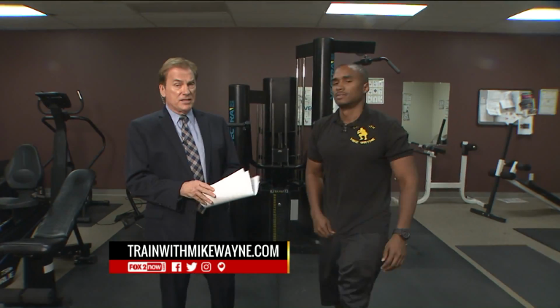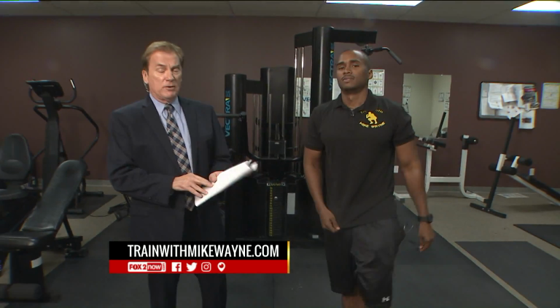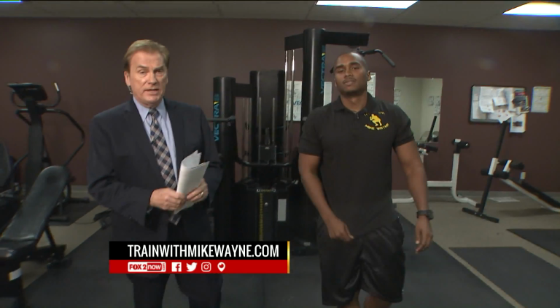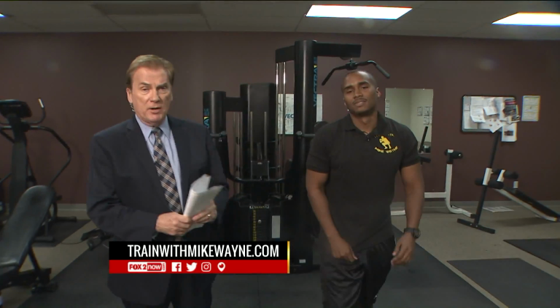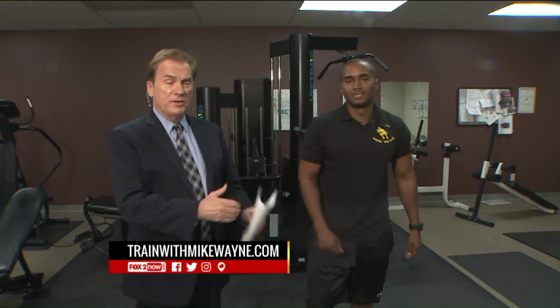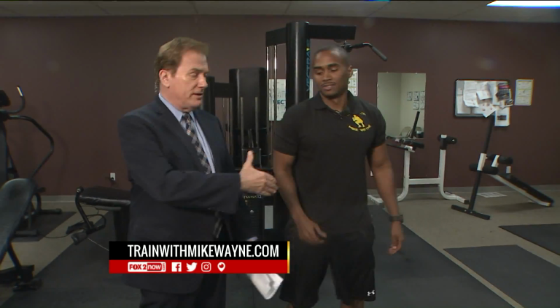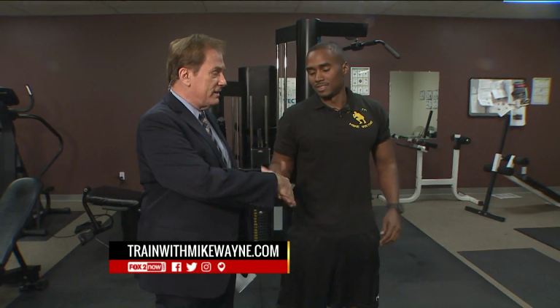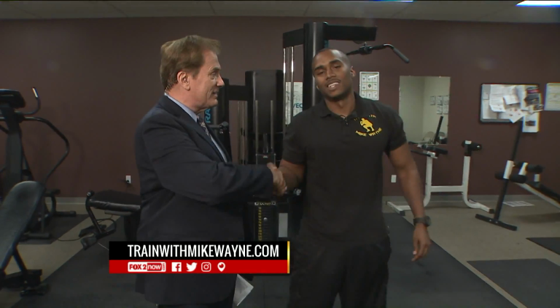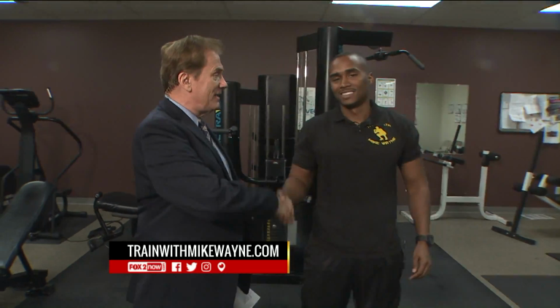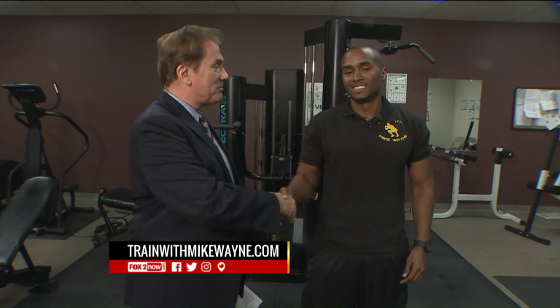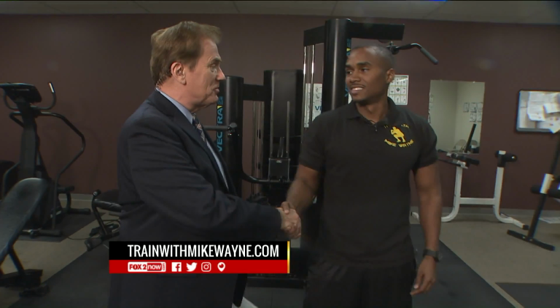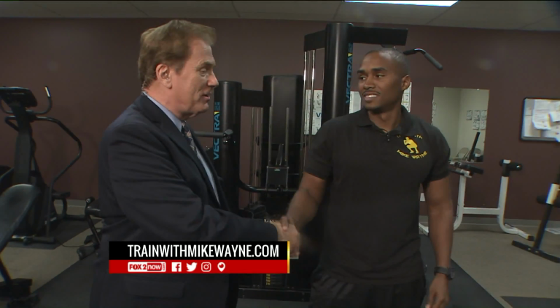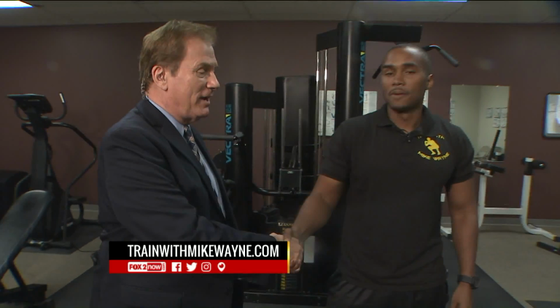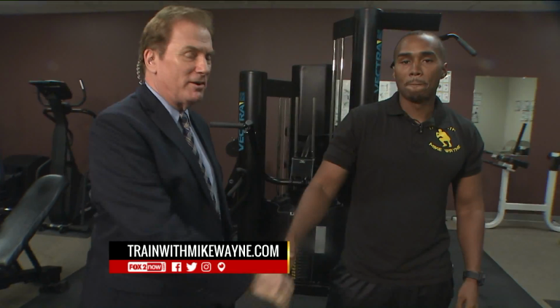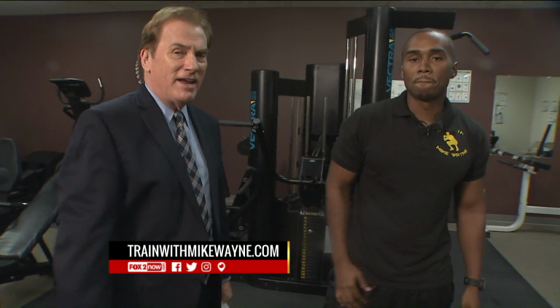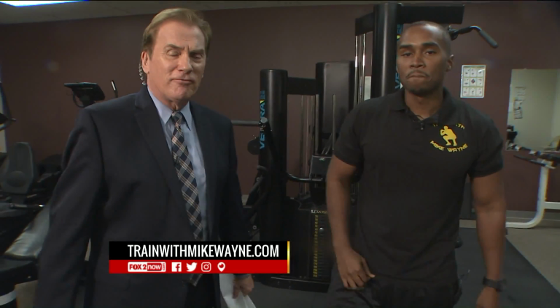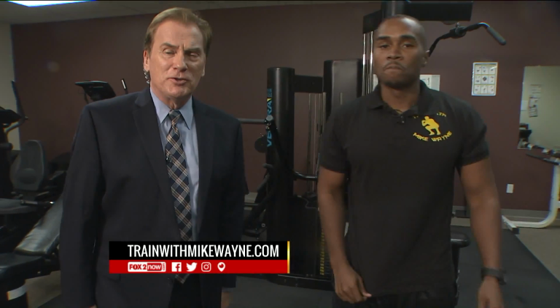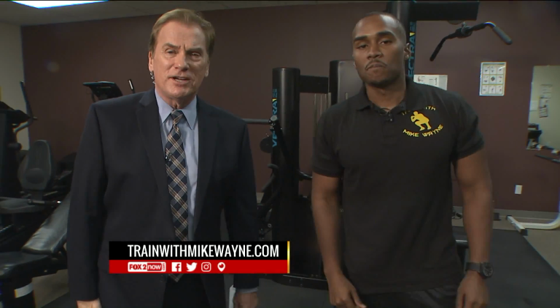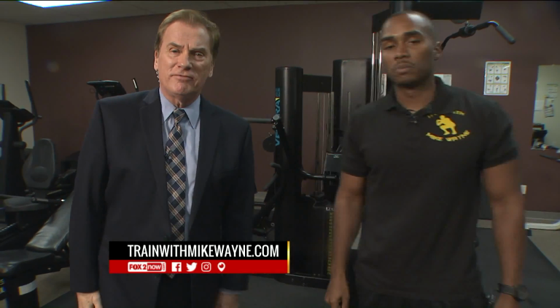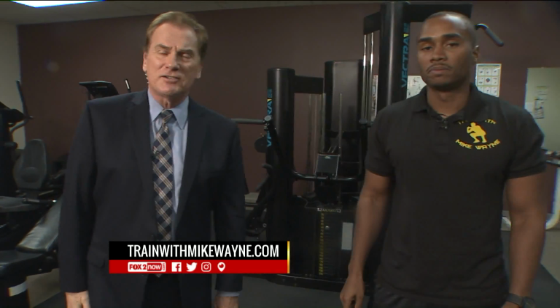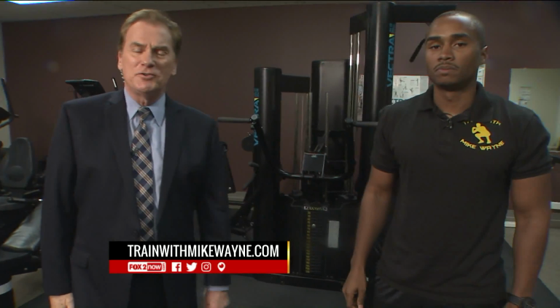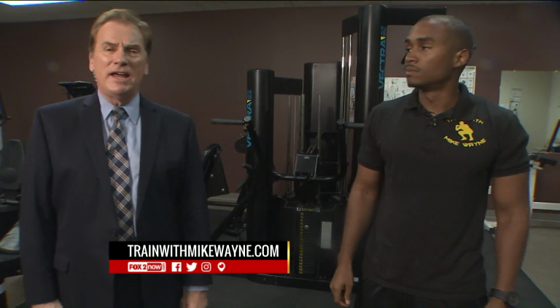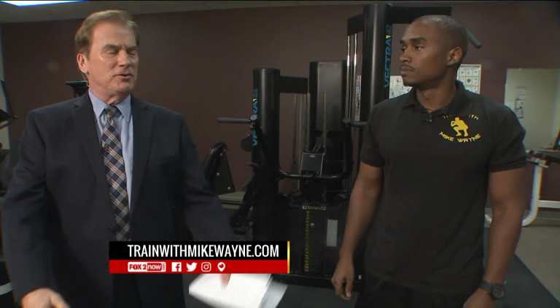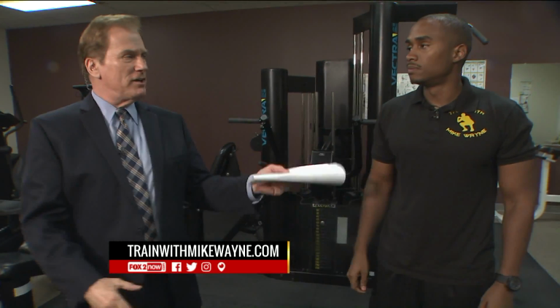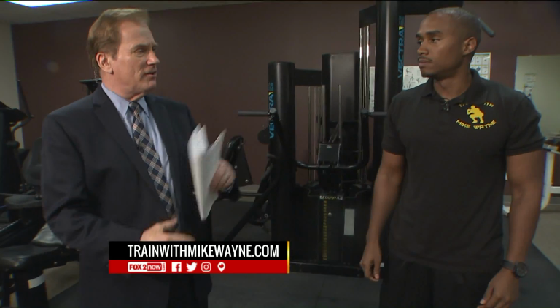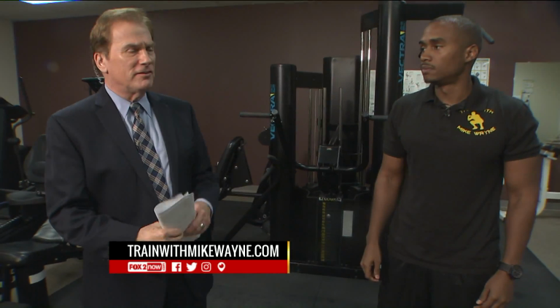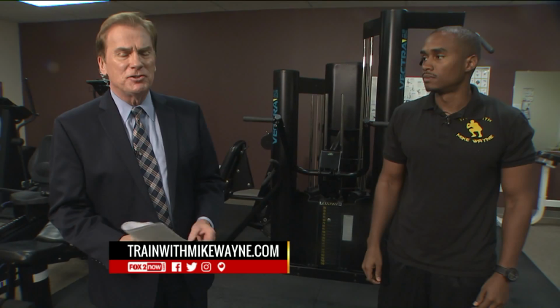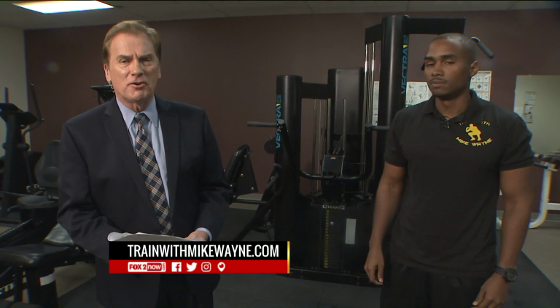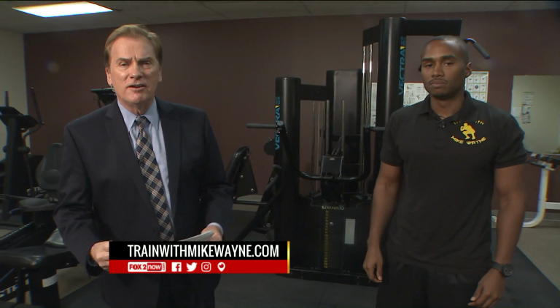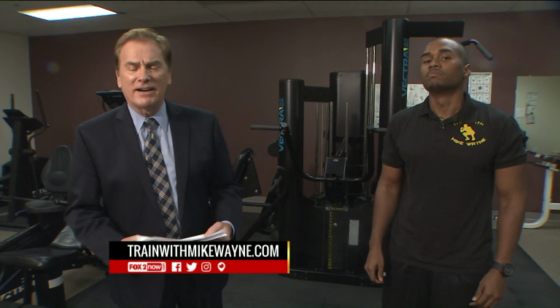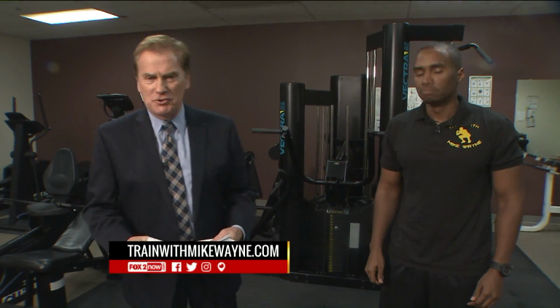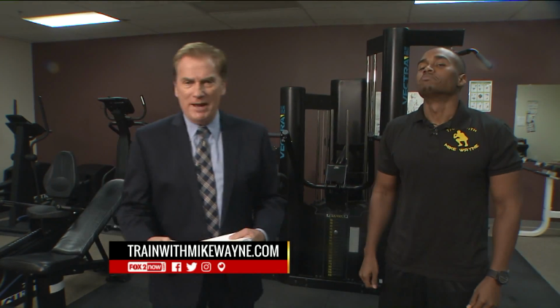That's Mike Wayne — trainwithmikewayne.com. He's the personal trainer we have here every Tuesday on Fox 2, and you can check out all the information on our Fox 2 app.